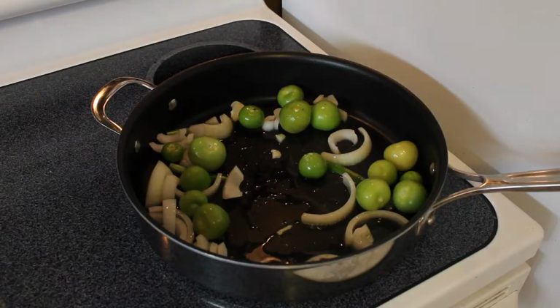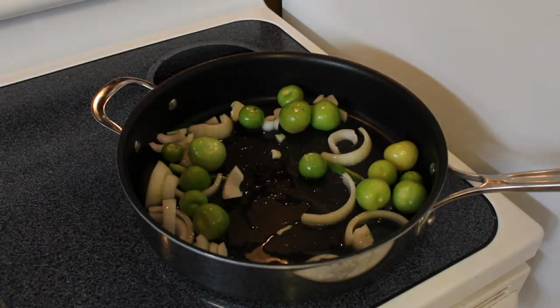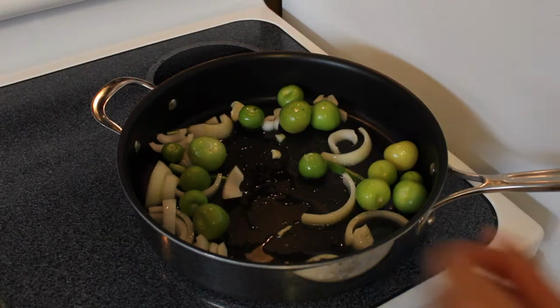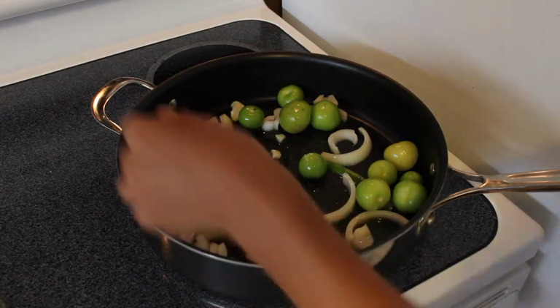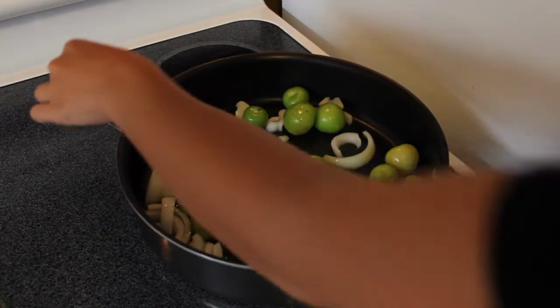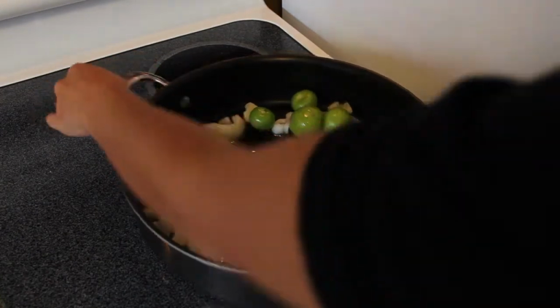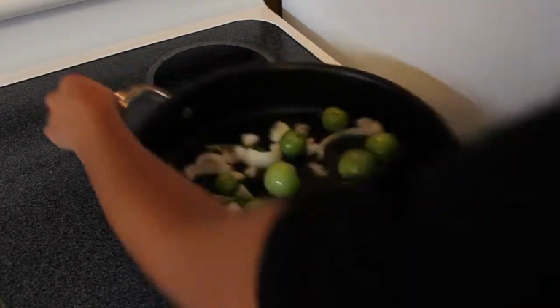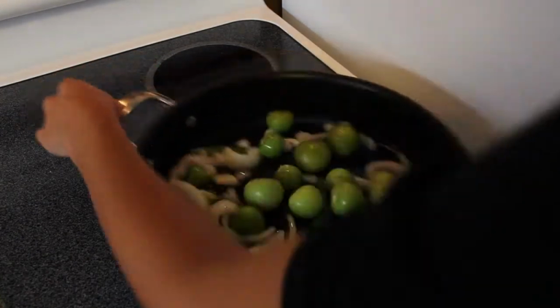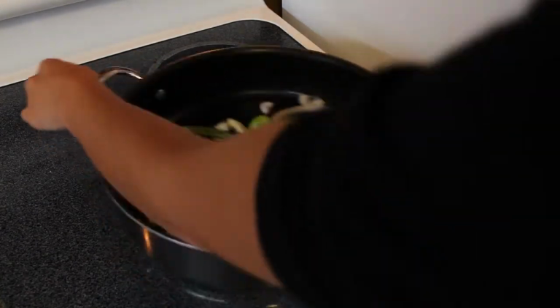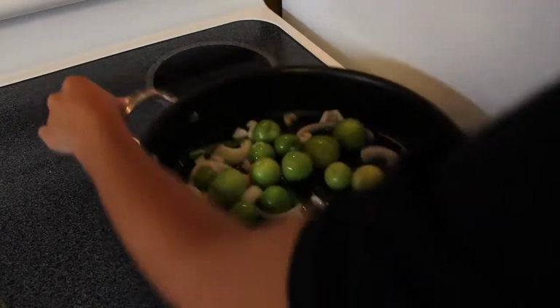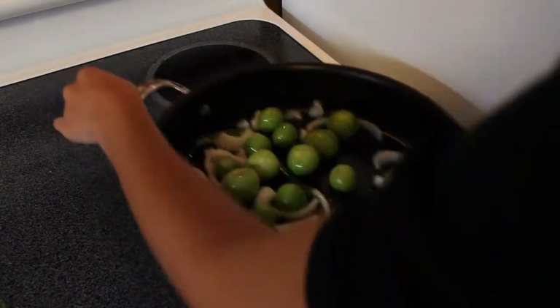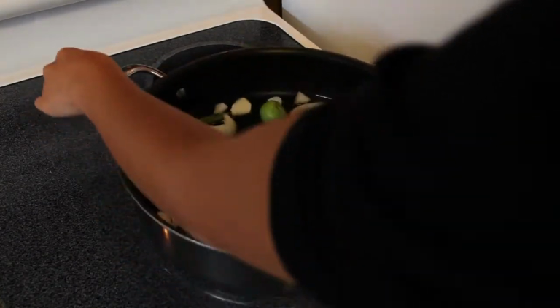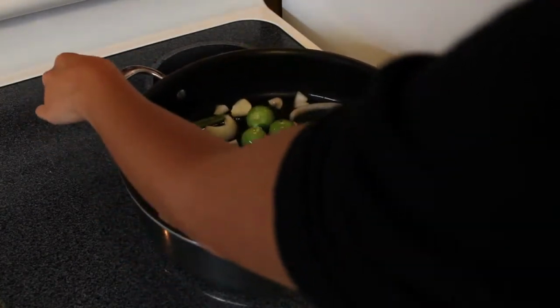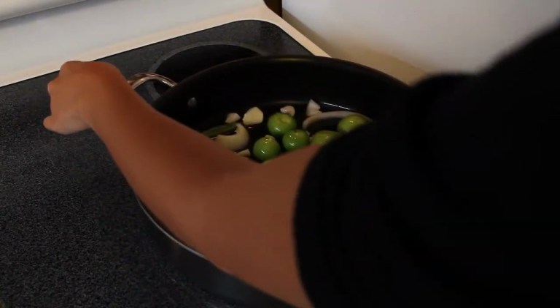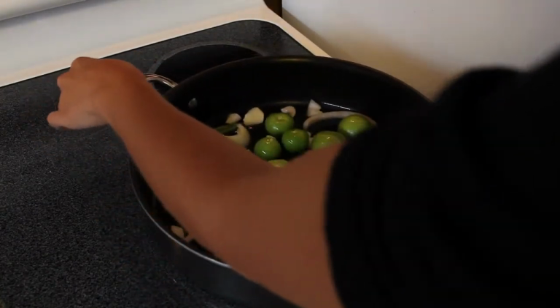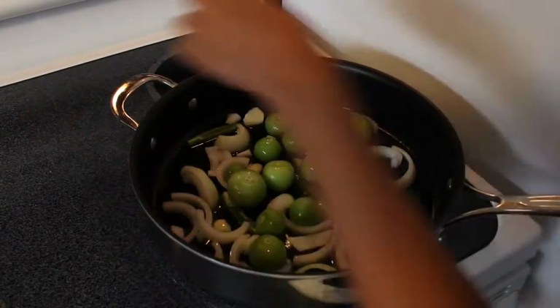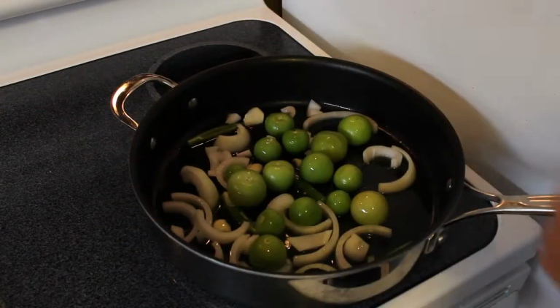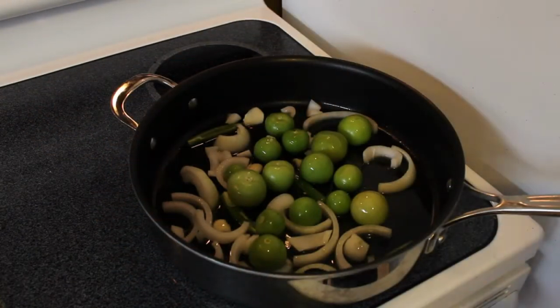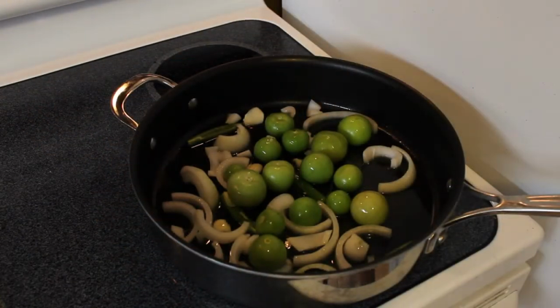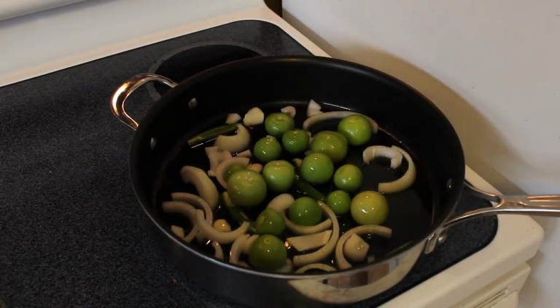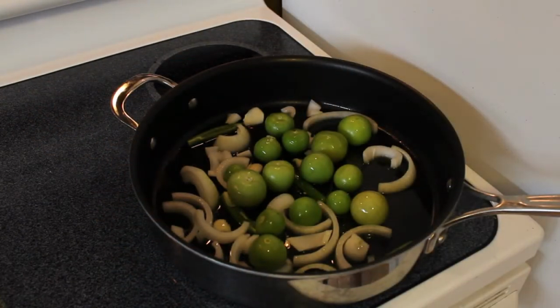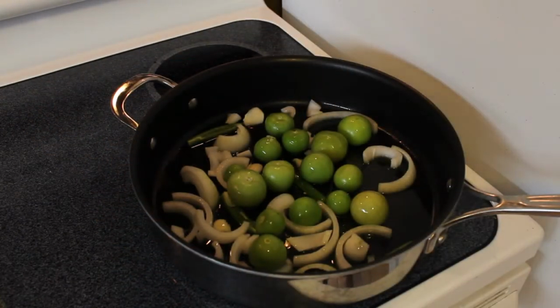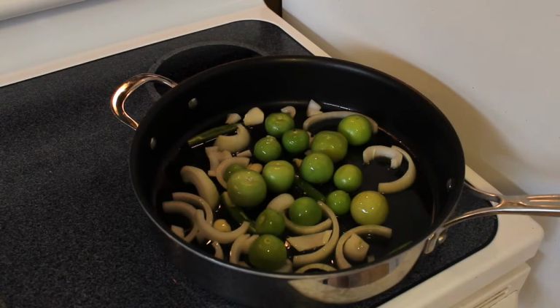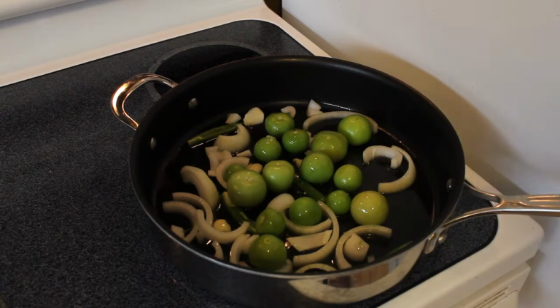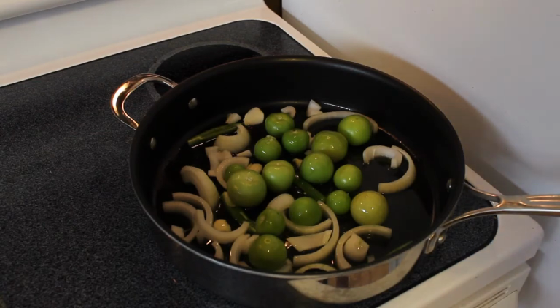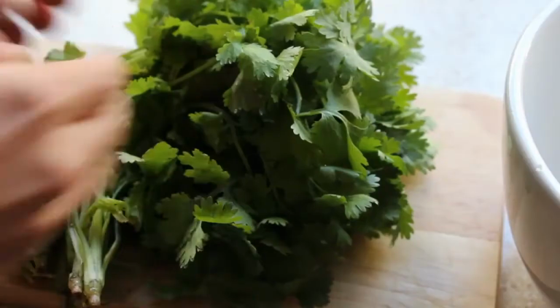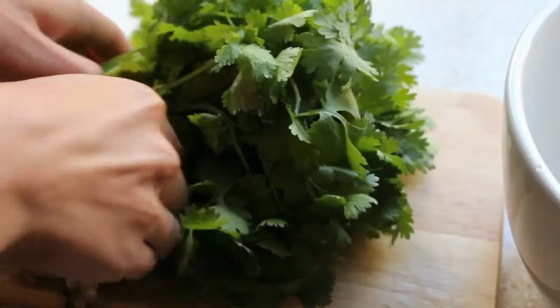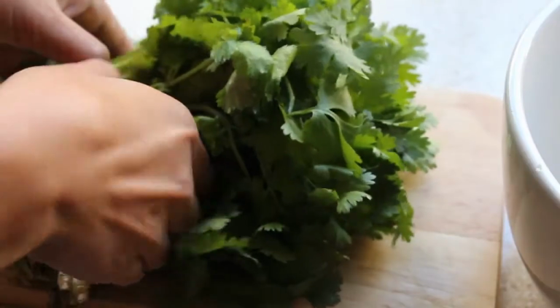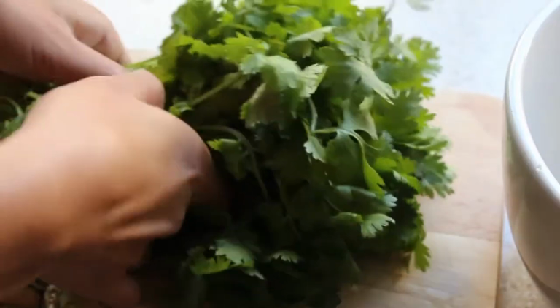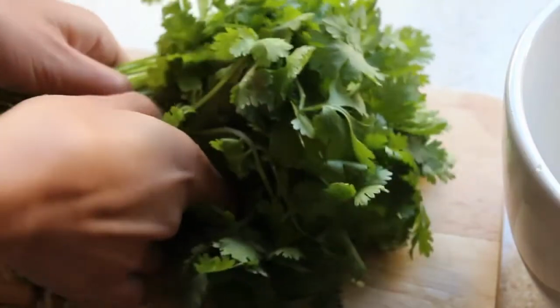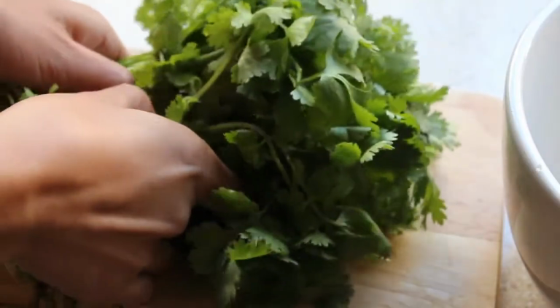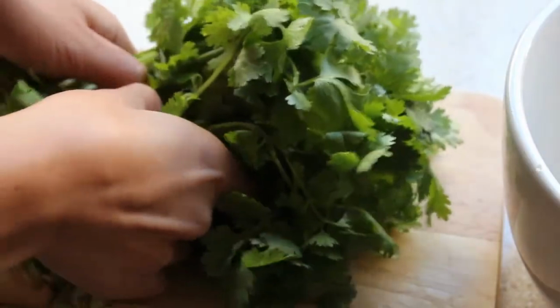Next I add about two tablespoons of oil to my pan and go ahead and drop my veggies in there. I shake the pan around a bit to cover everything in the oil and then leave it there to char for a while.